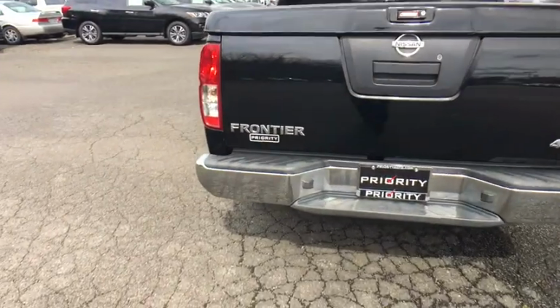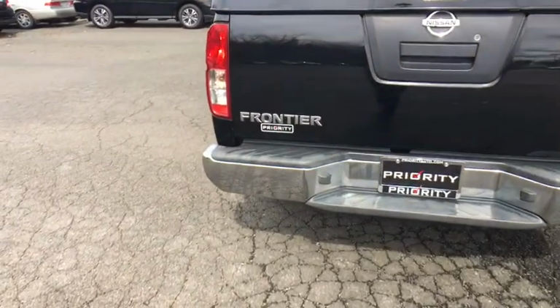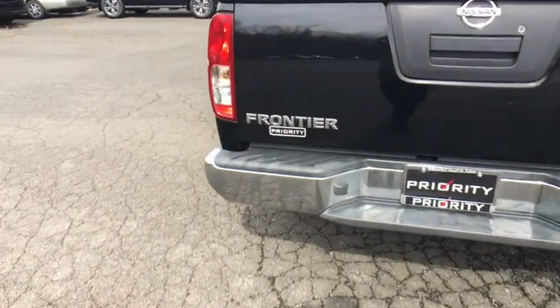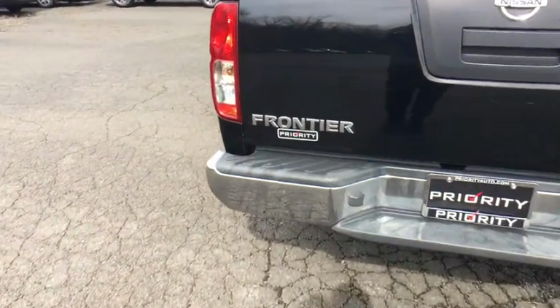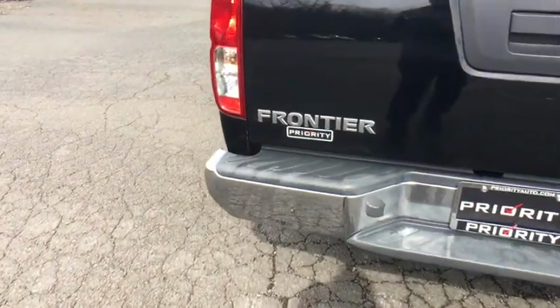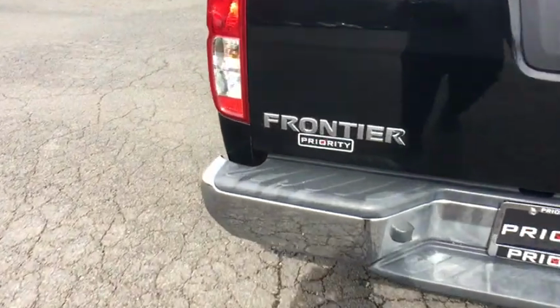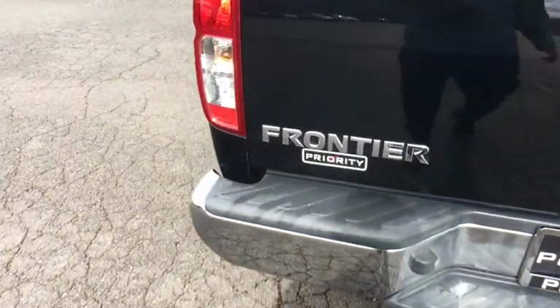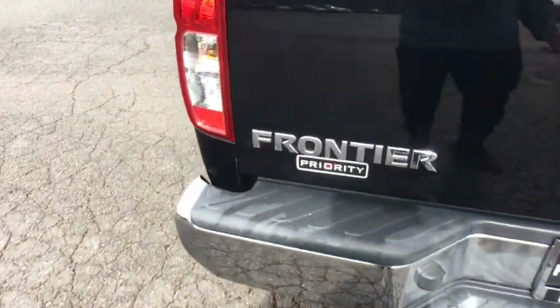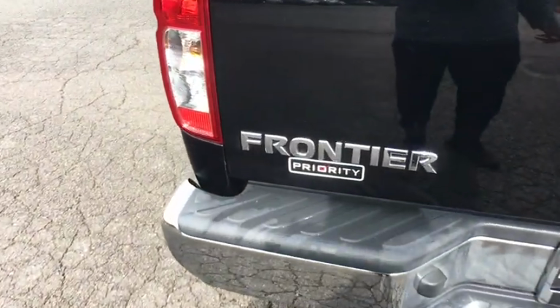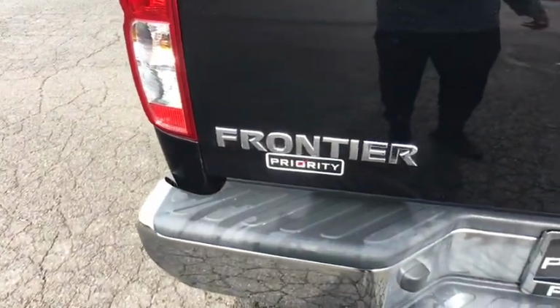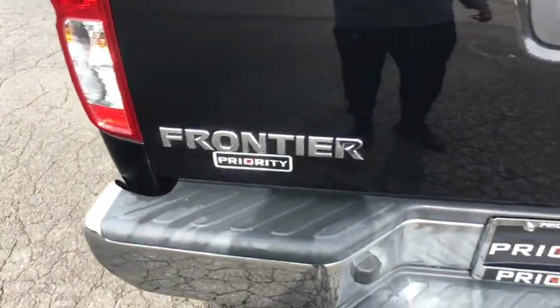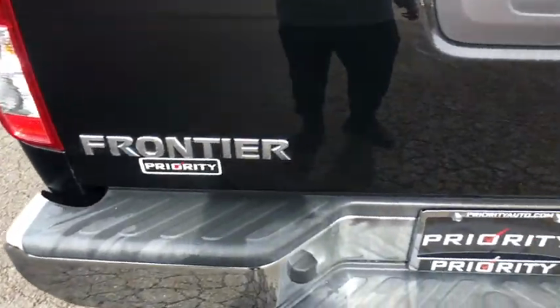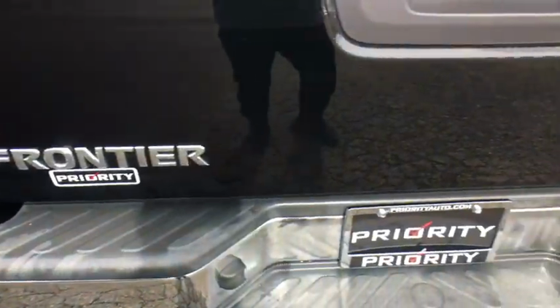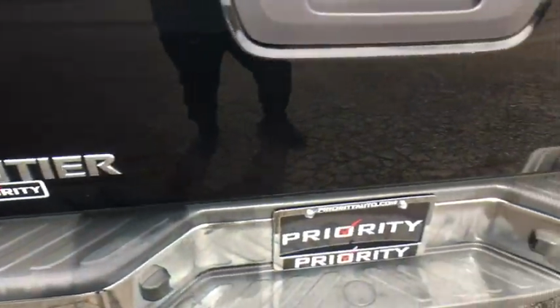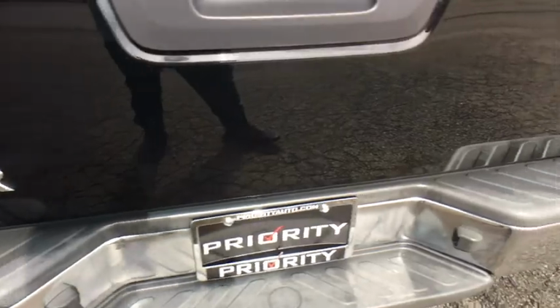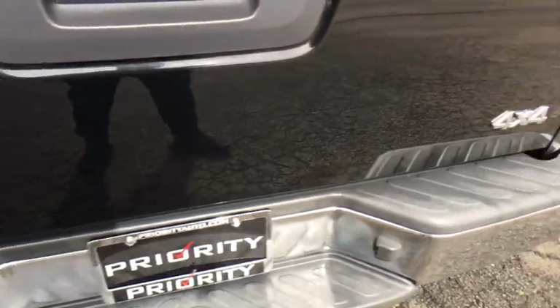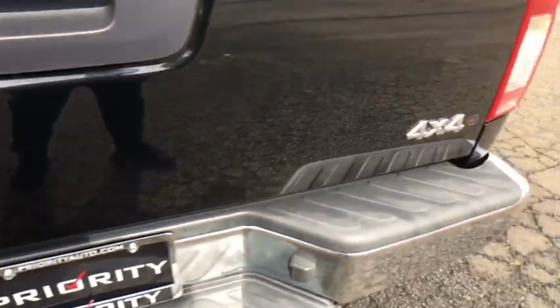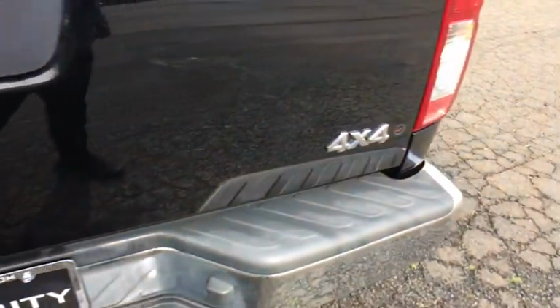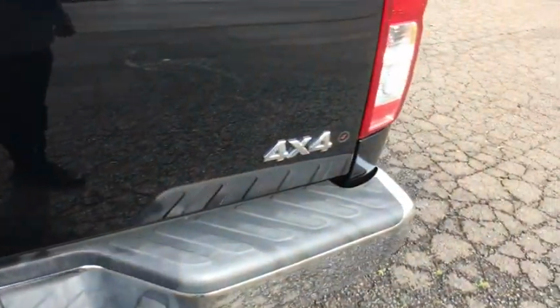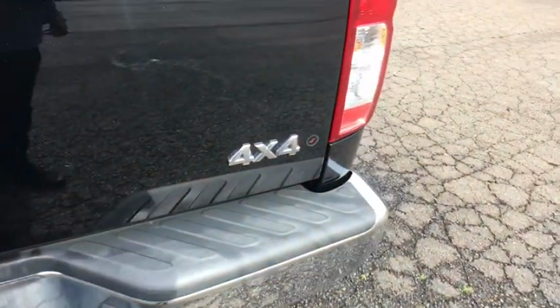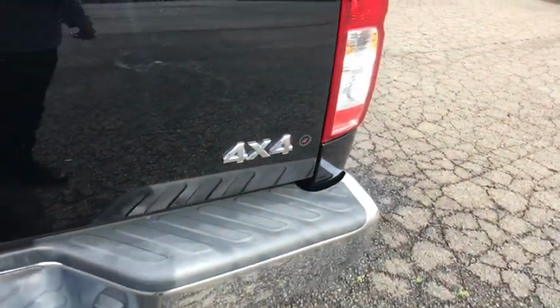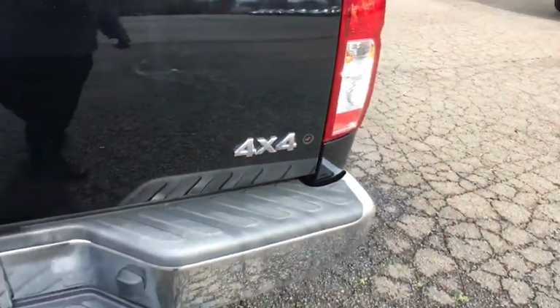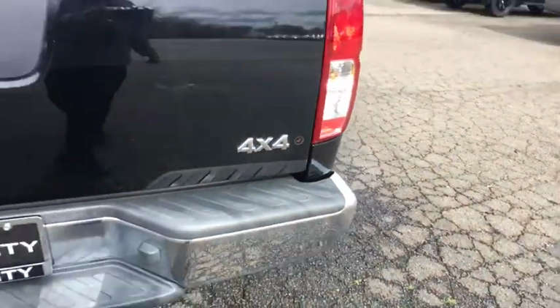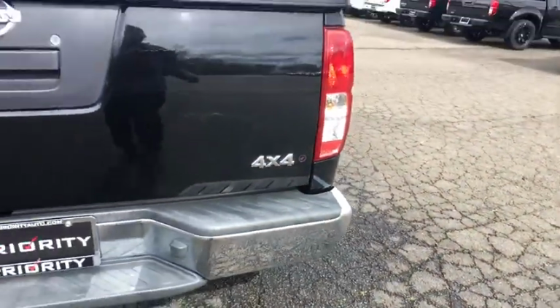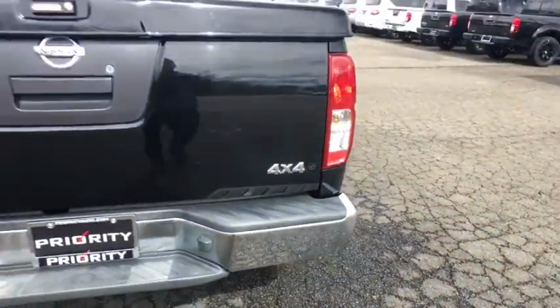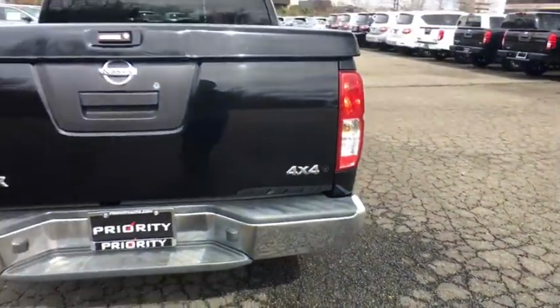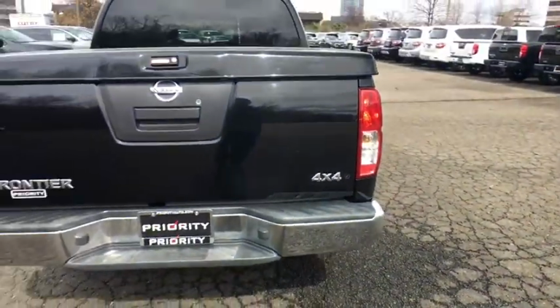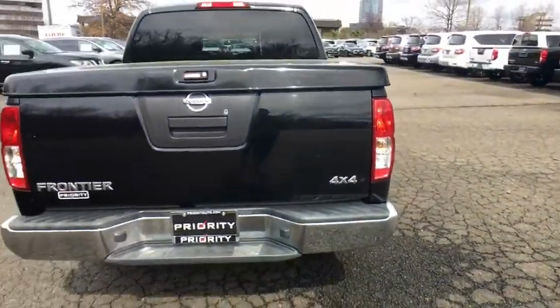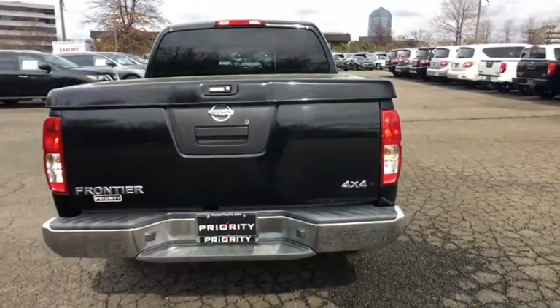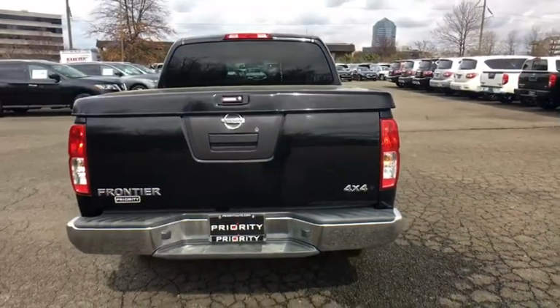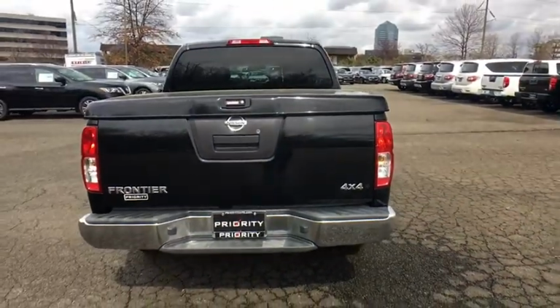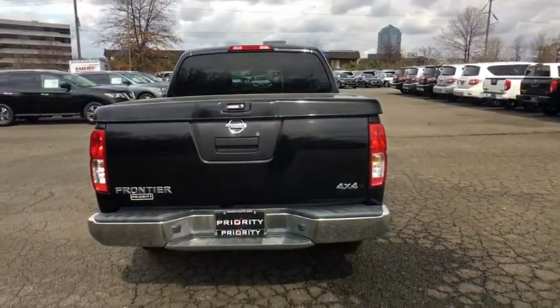Here are some of this vehicle's great options: traction control, dual airbags, power steering, four-wheel disc brakes, rear window defroster, and CD player.